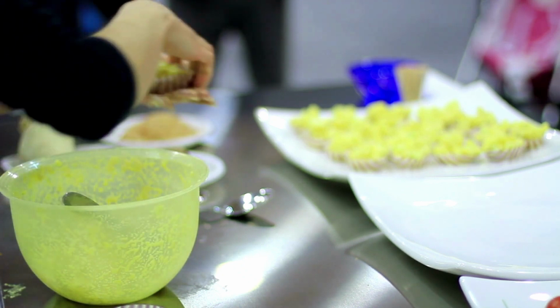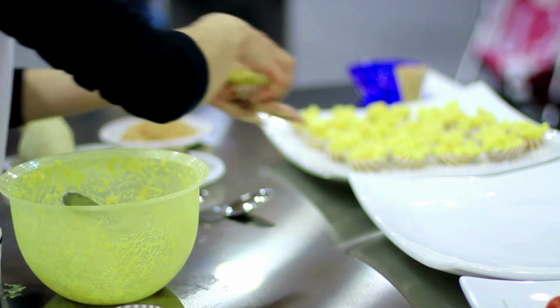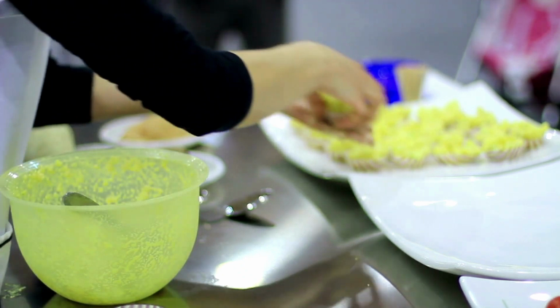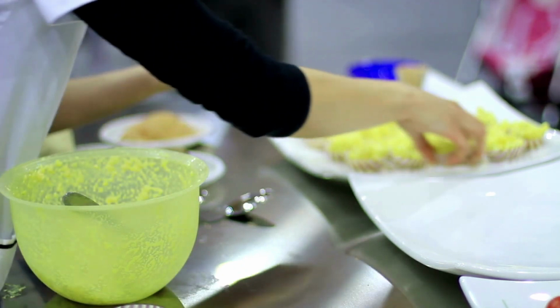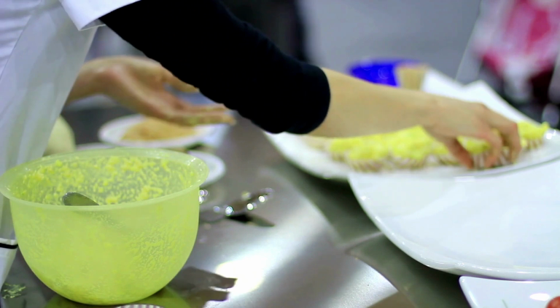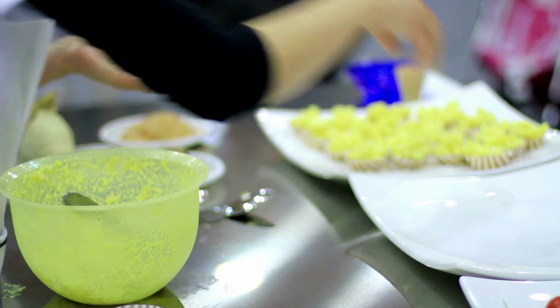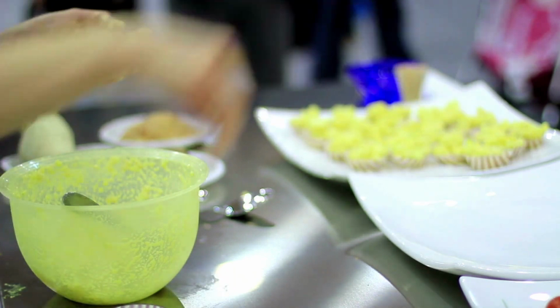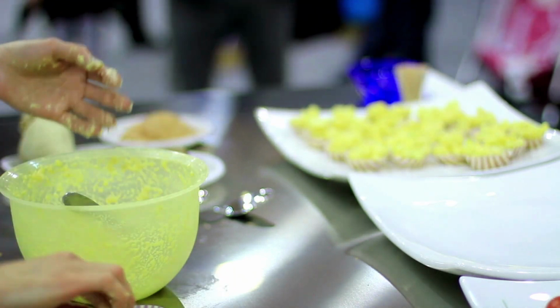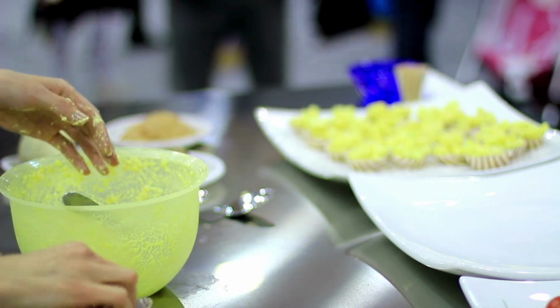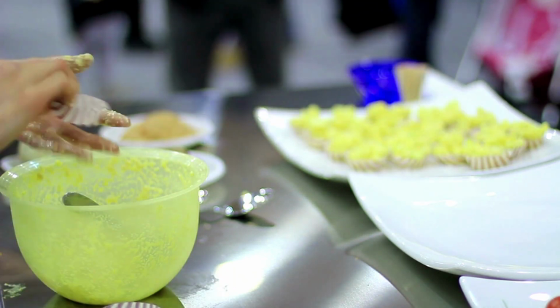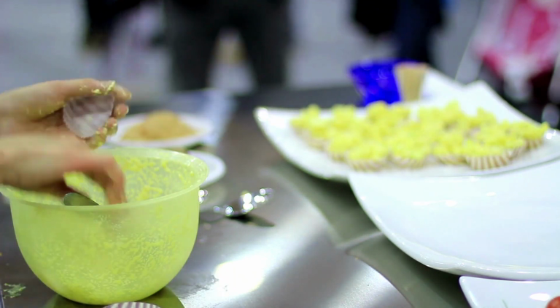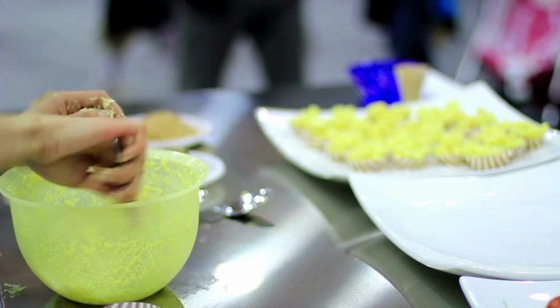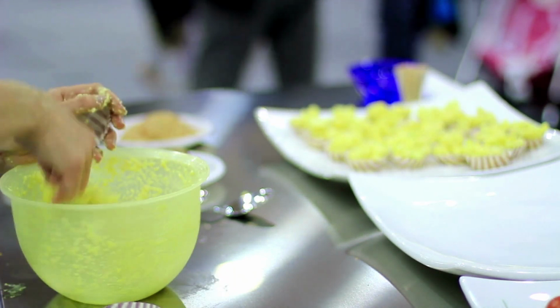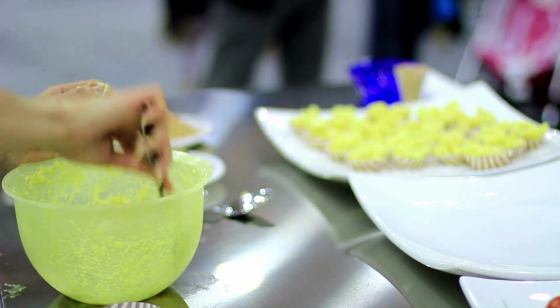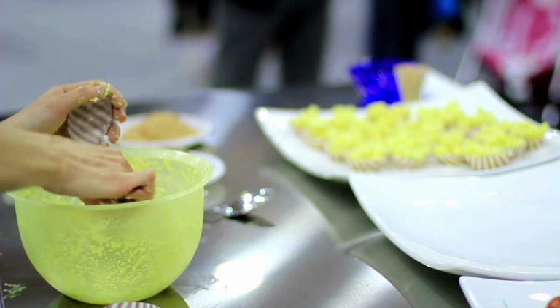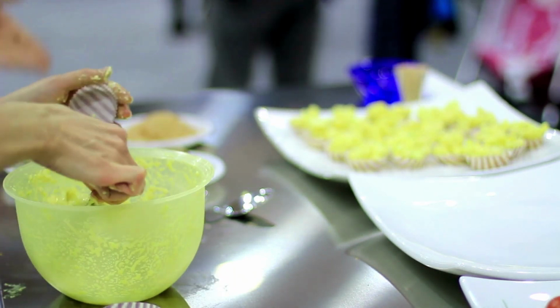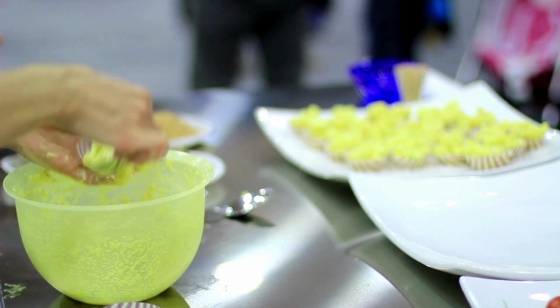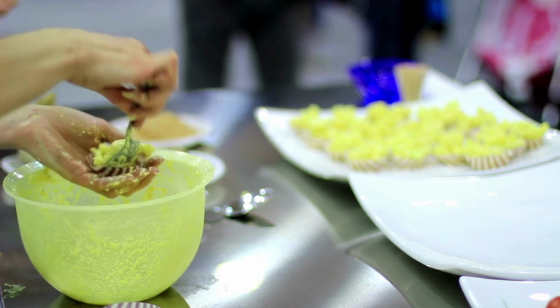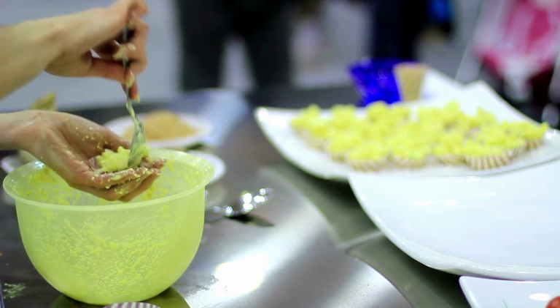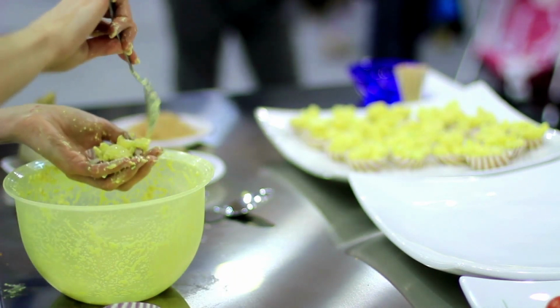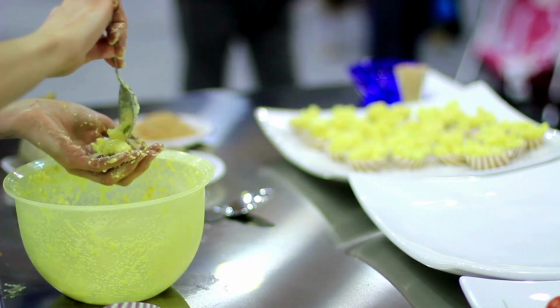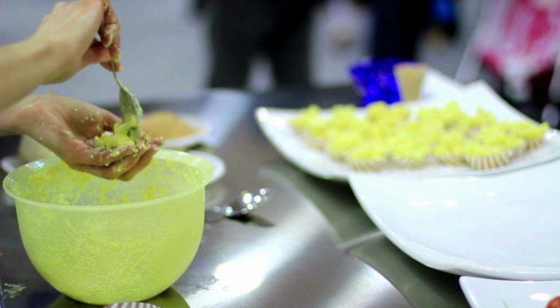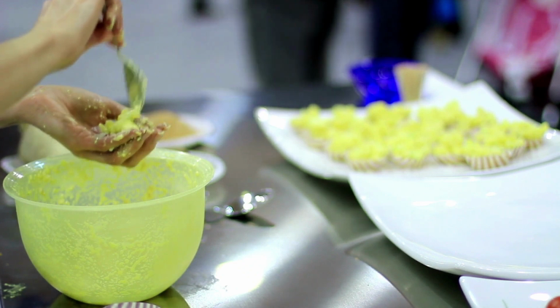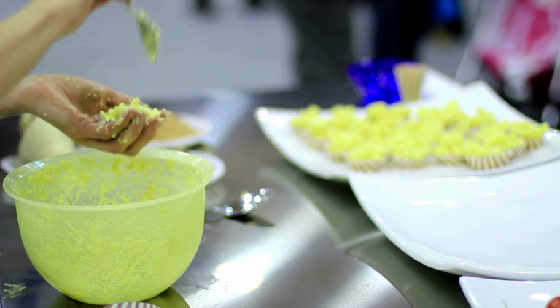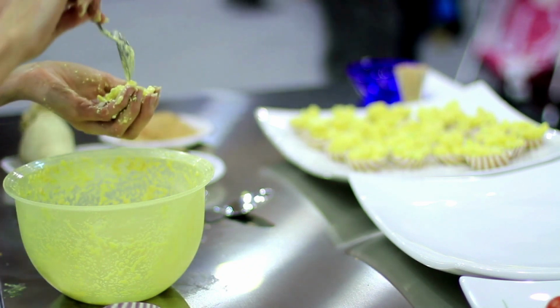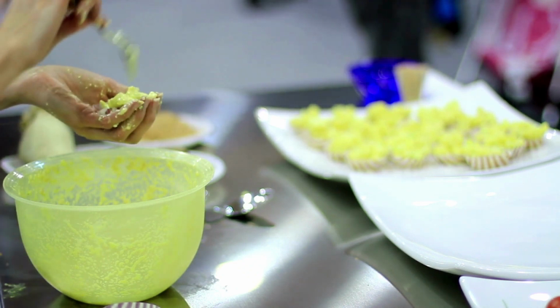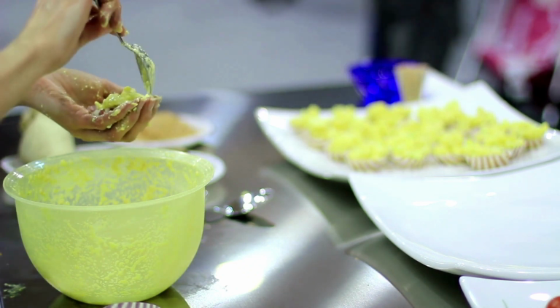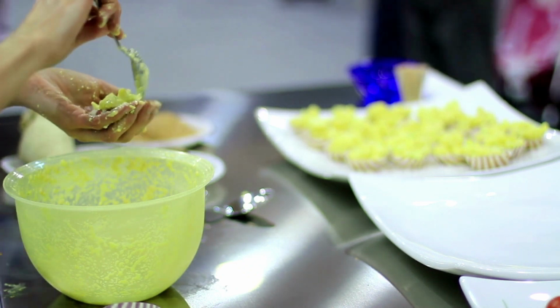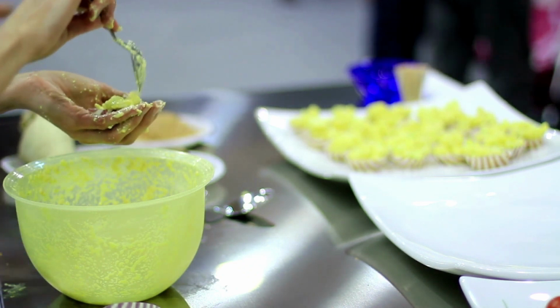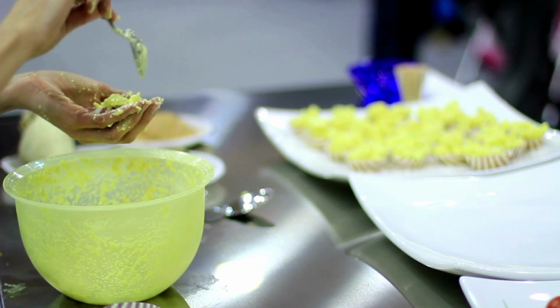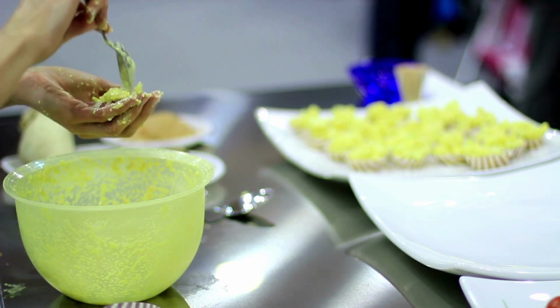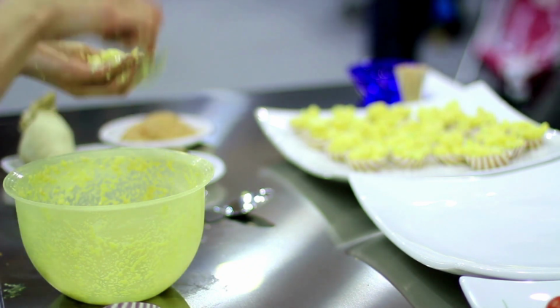Instructions. In a blender or food processor, puree the grapes until smooth. Strain the puree through a fine mesh sieve to remove the seeds.